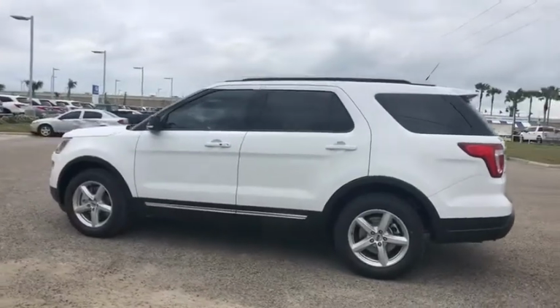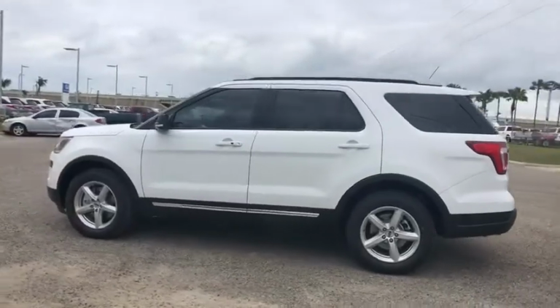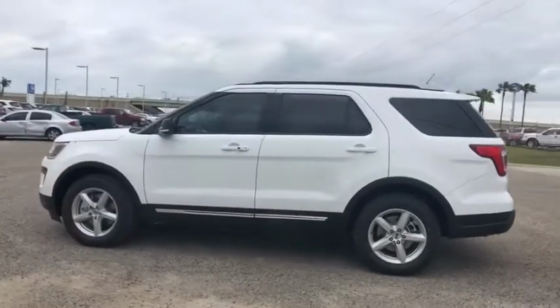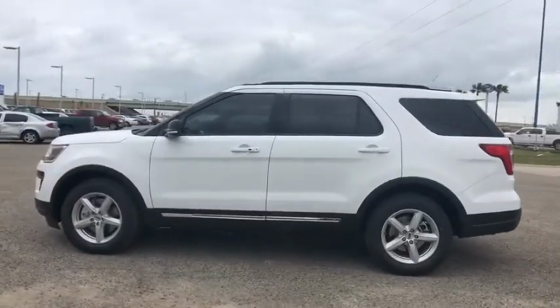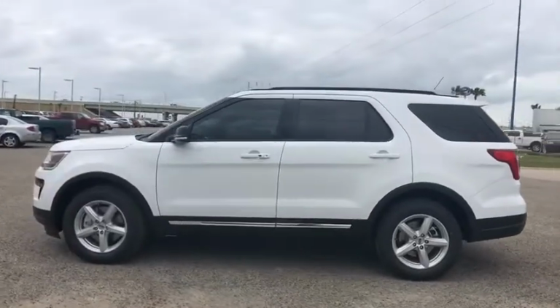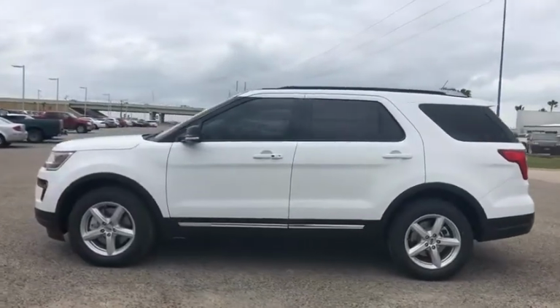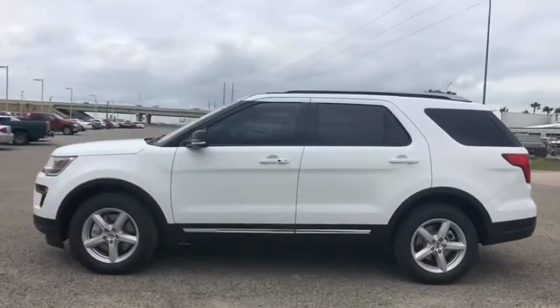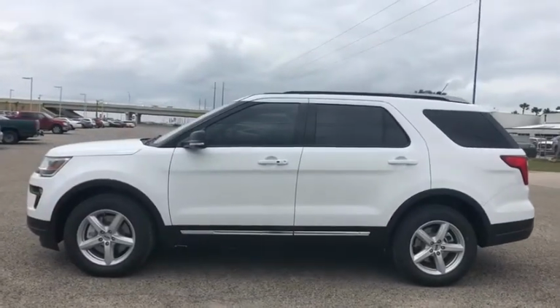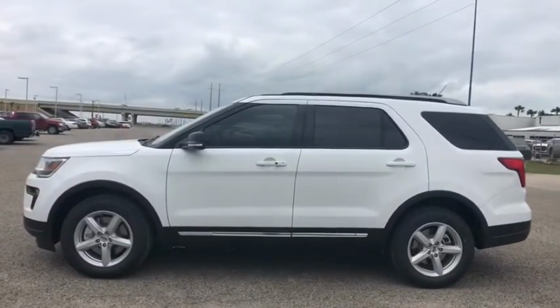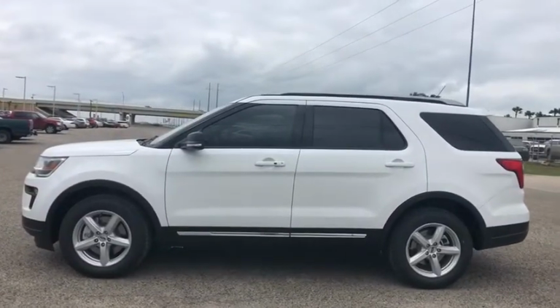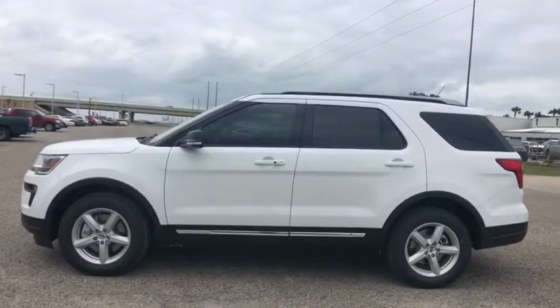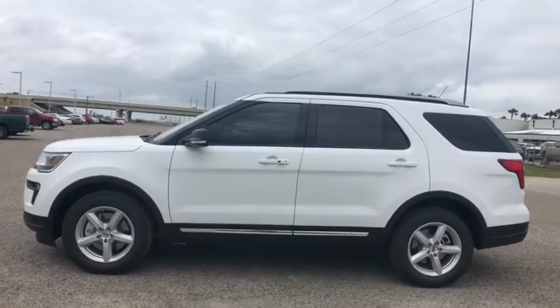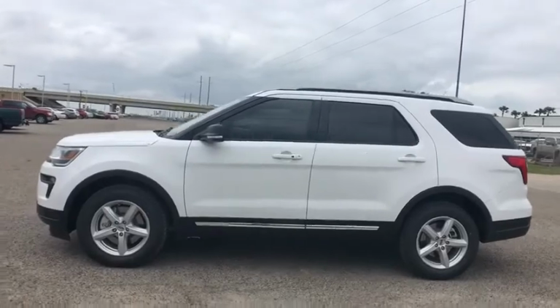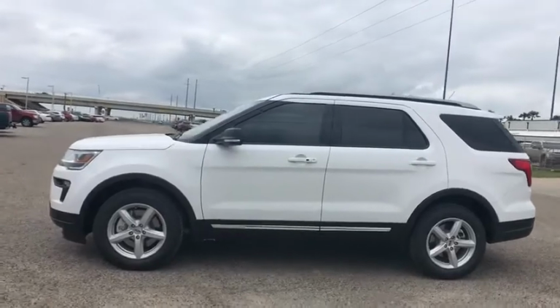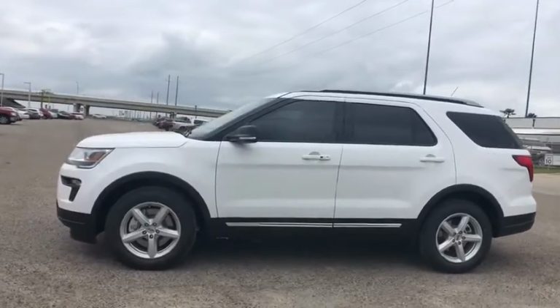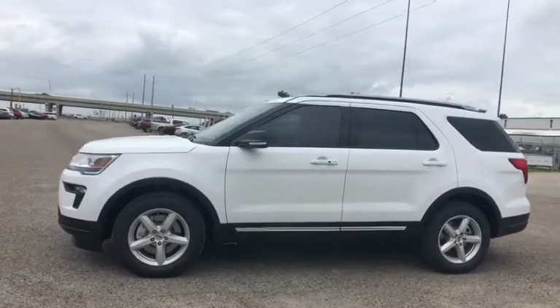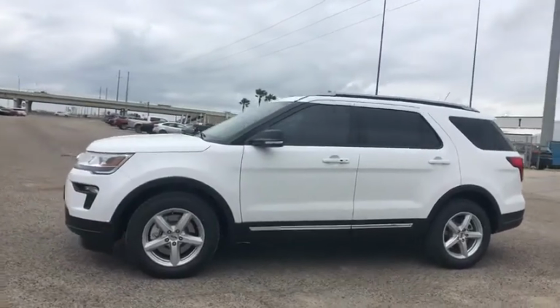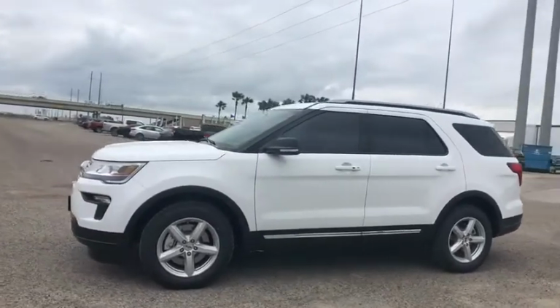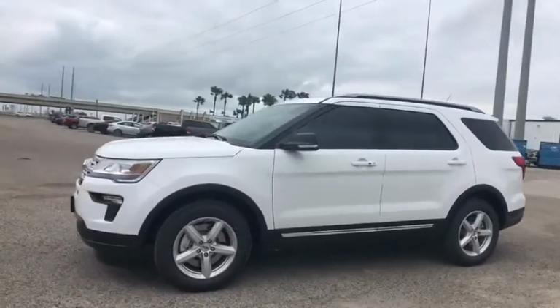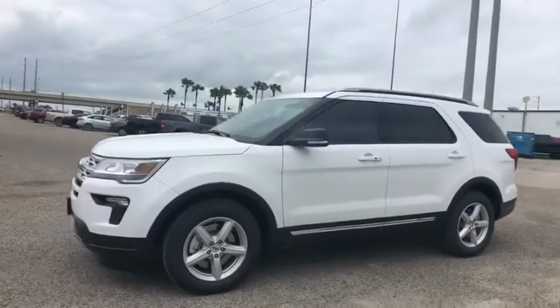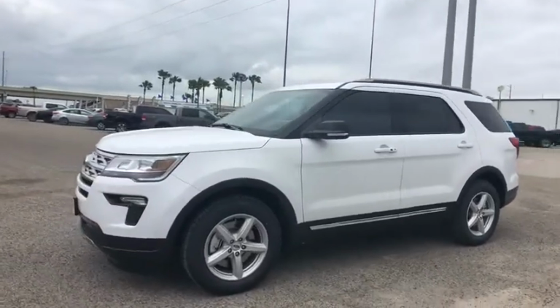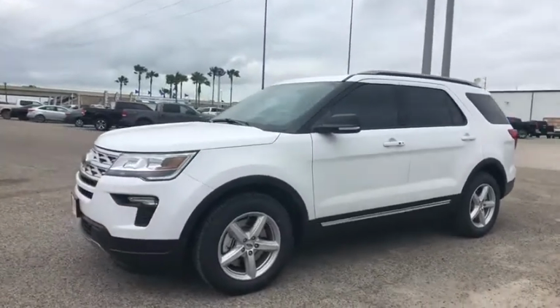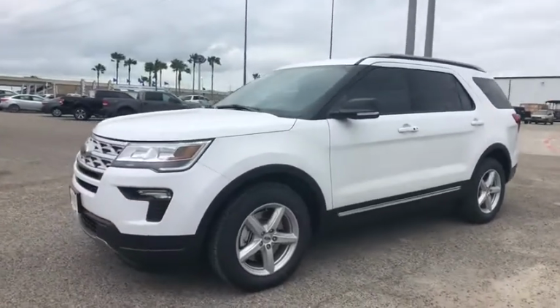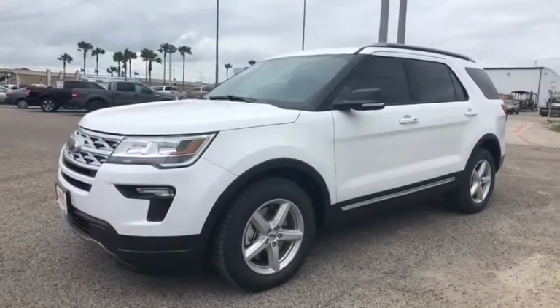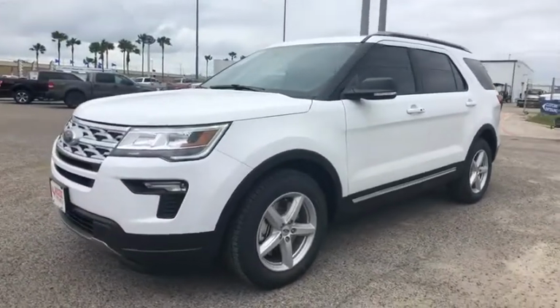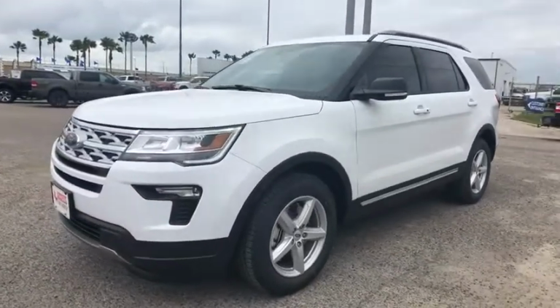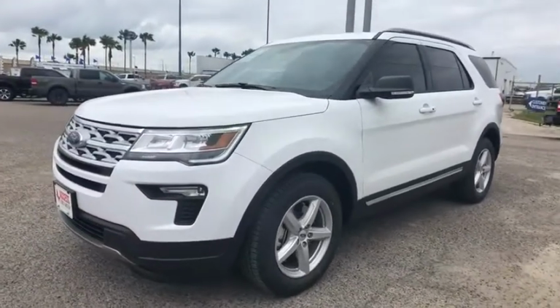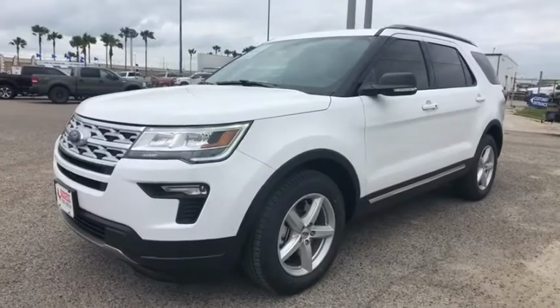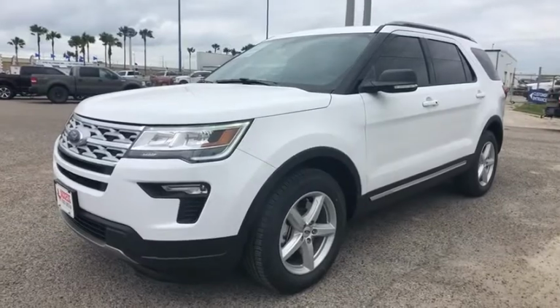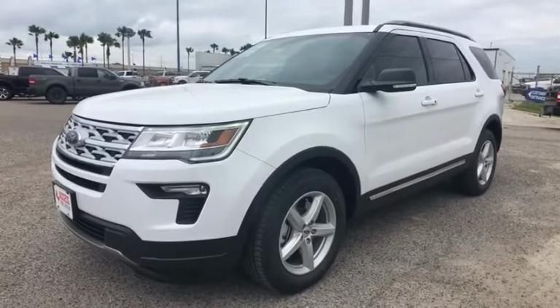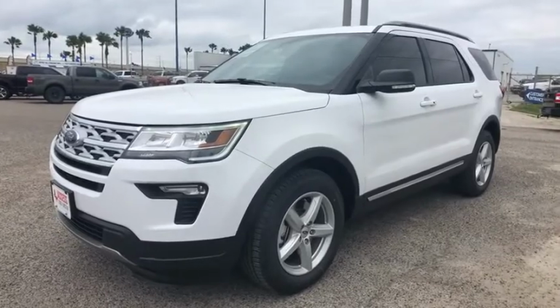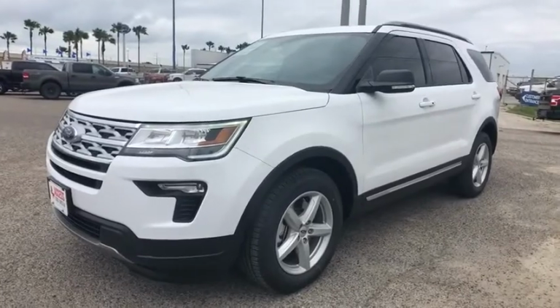AM FM stereo radio, auto off headlights, front wheel drive, rear defrost, passenger airbag. This beauty will even make your house keys jealous. Drive it today.